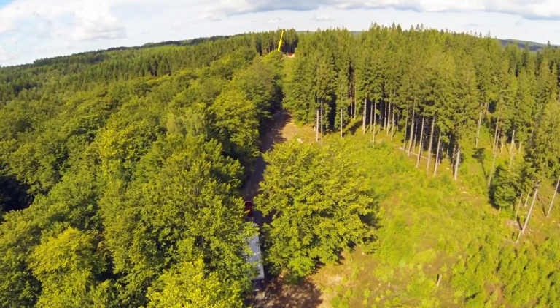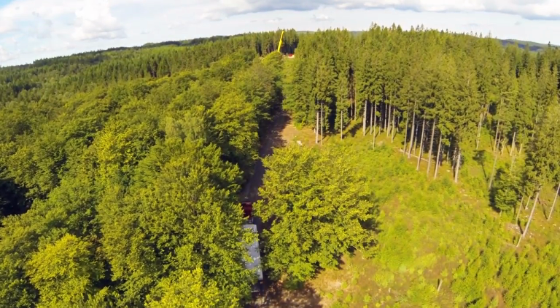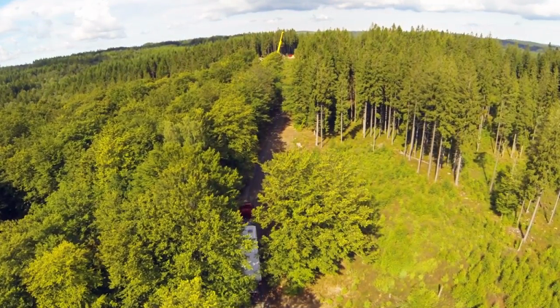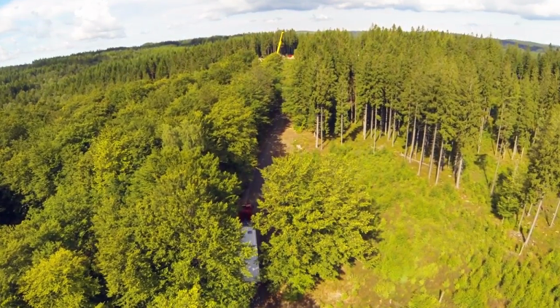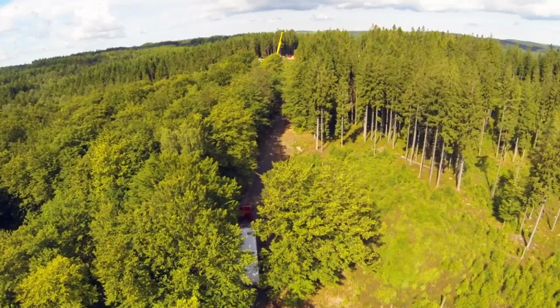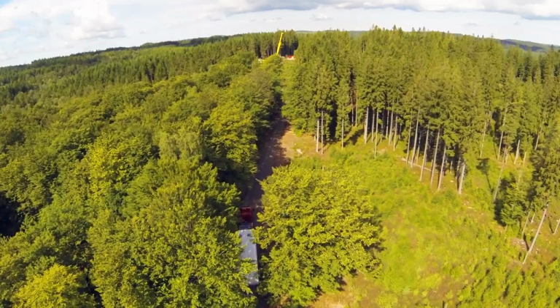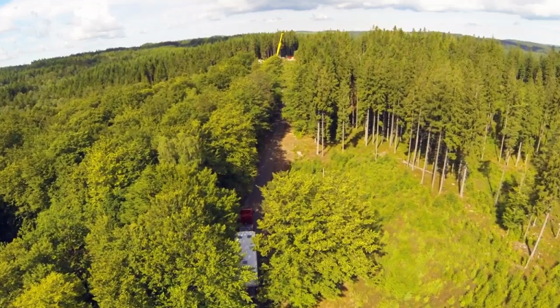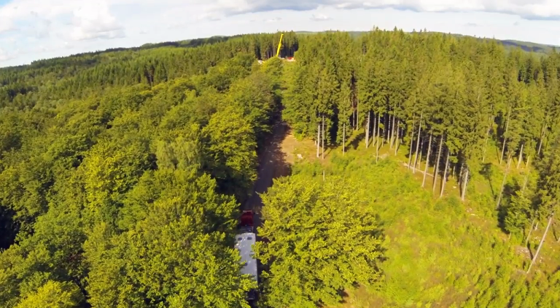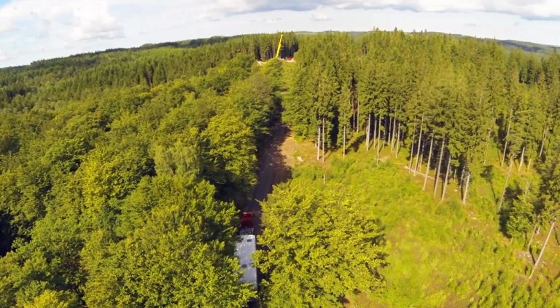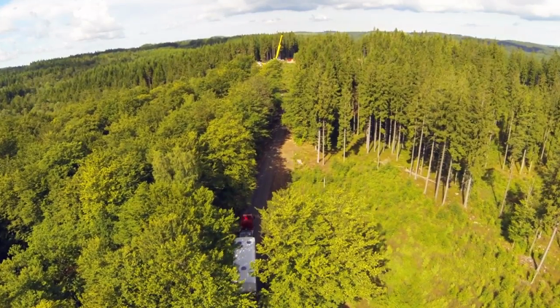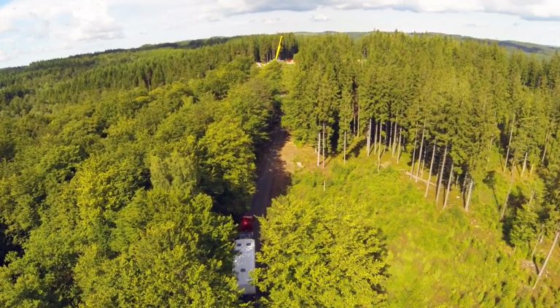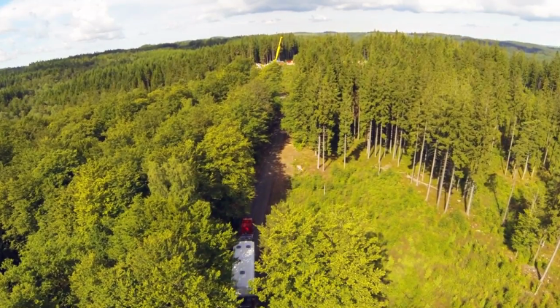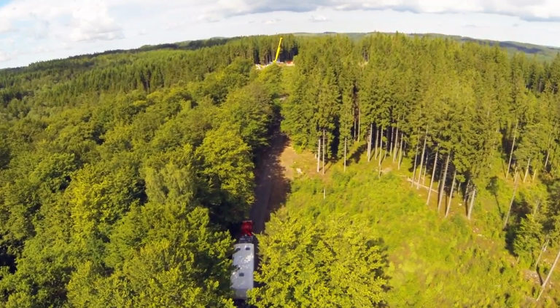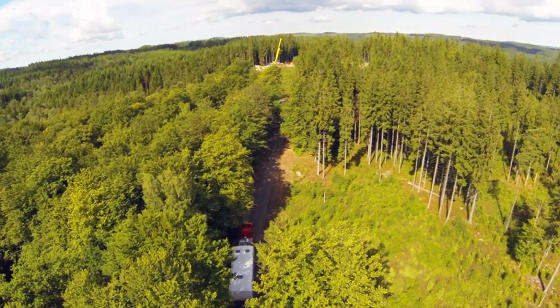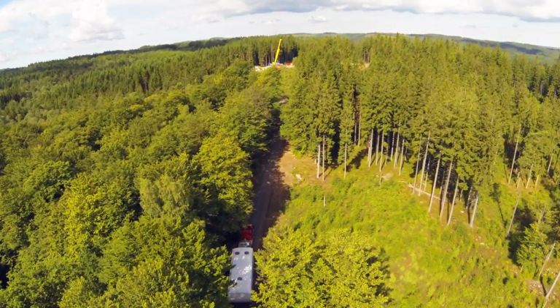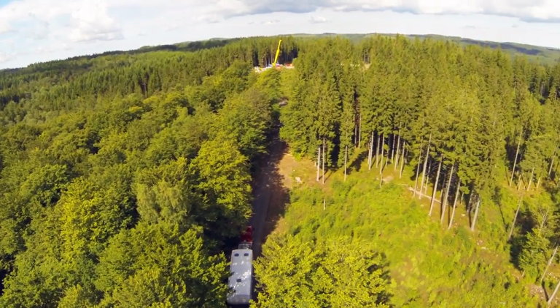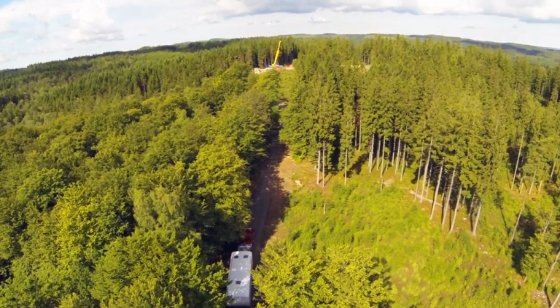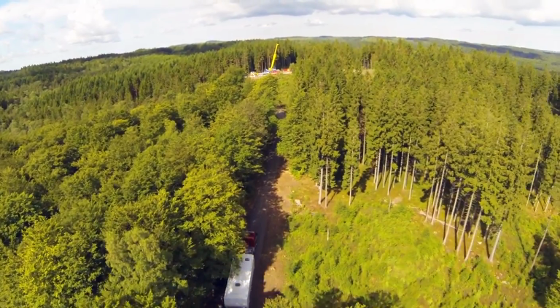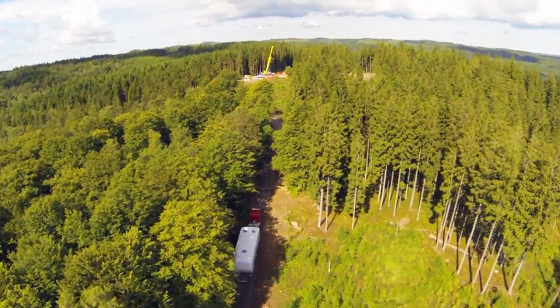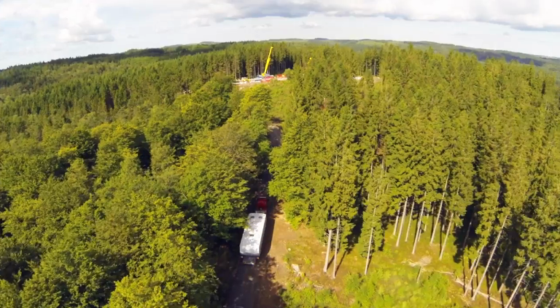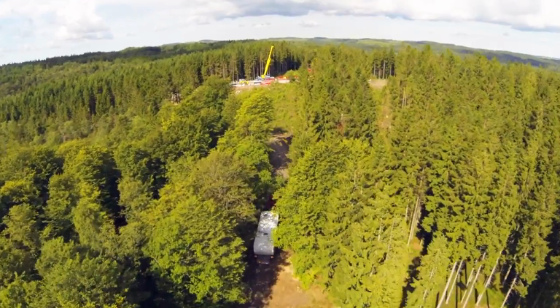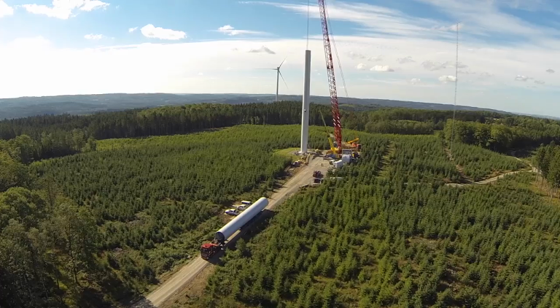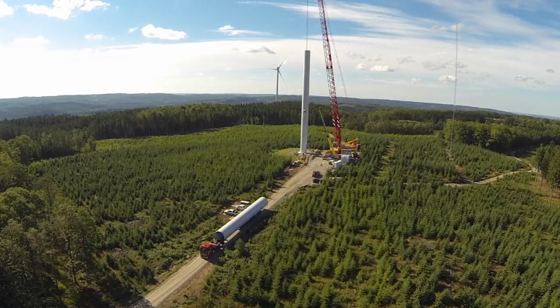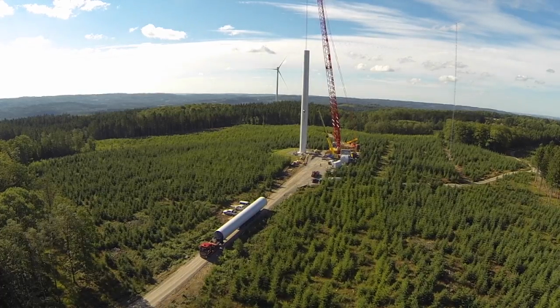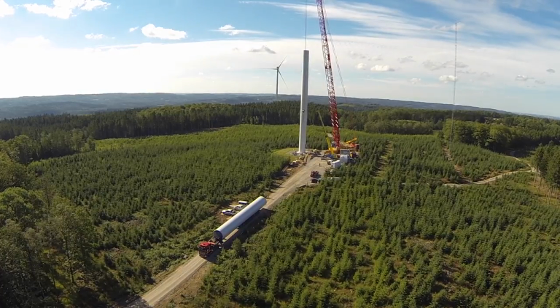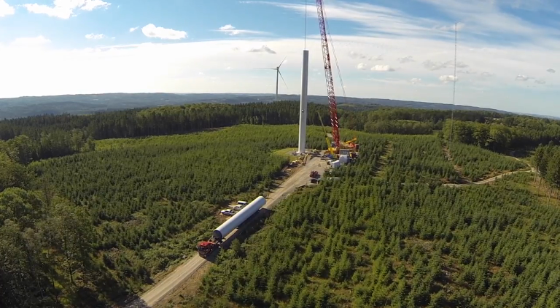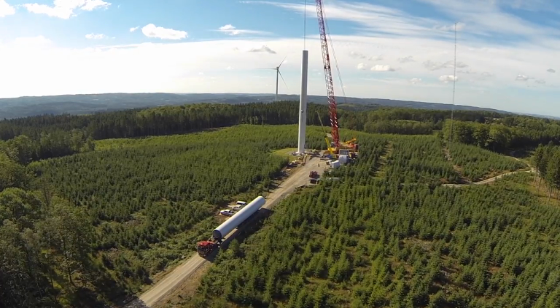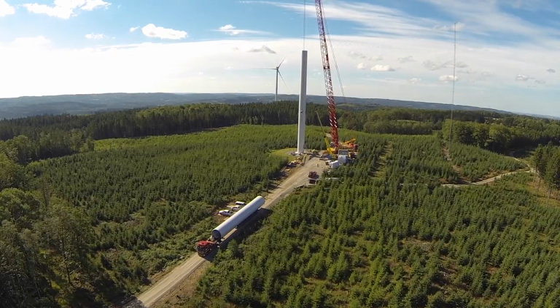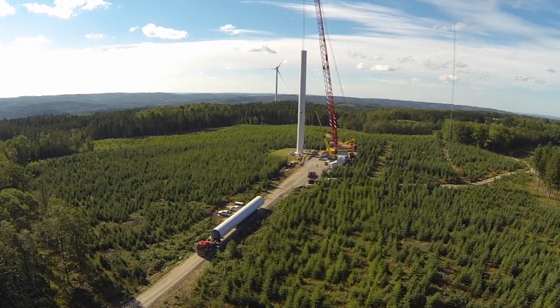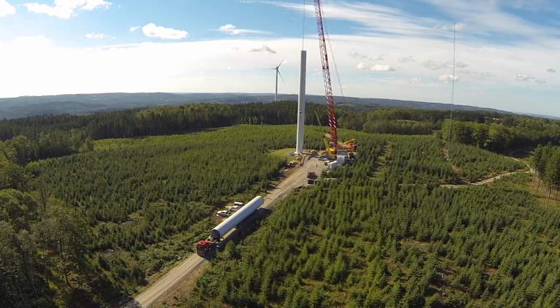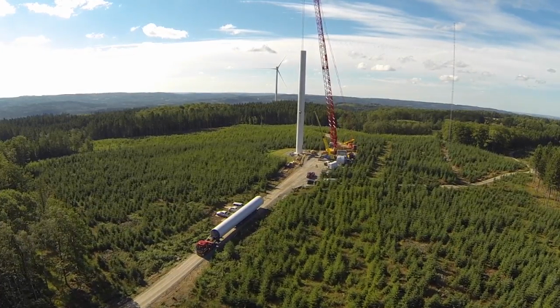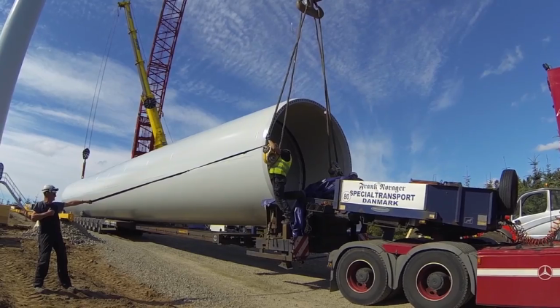The roads in the park have been built with dimensions that allow transport of the nacelle, the tower sections, and blades, while making as little impact to nature as possible.